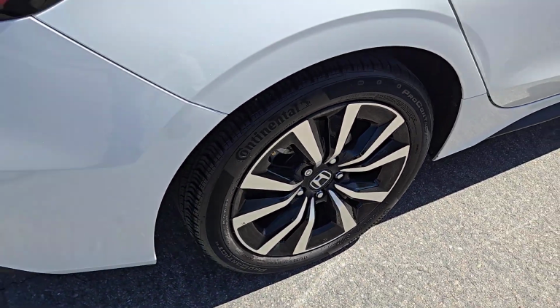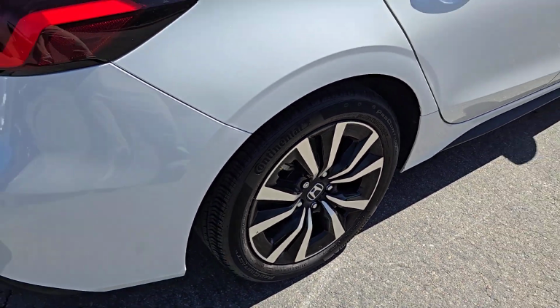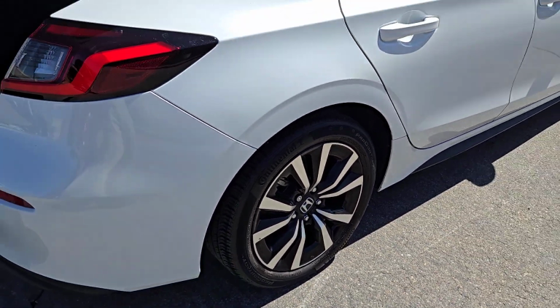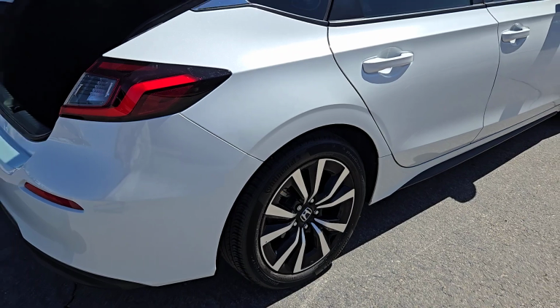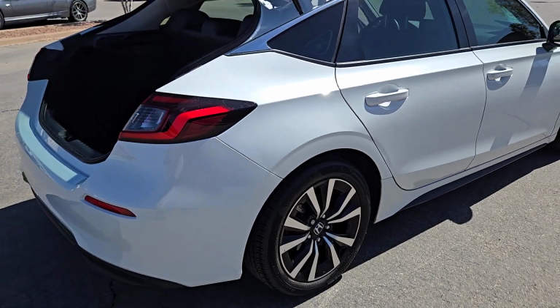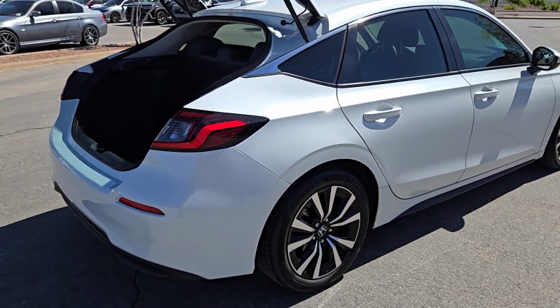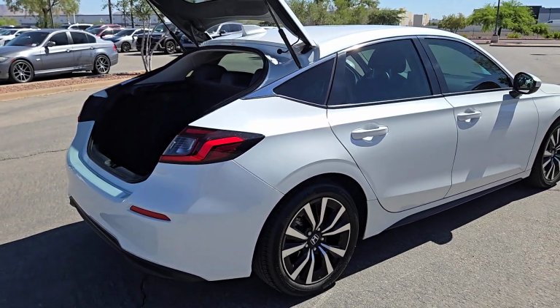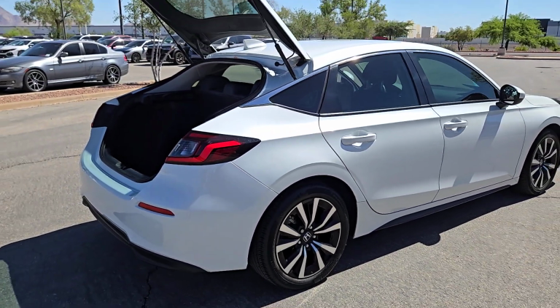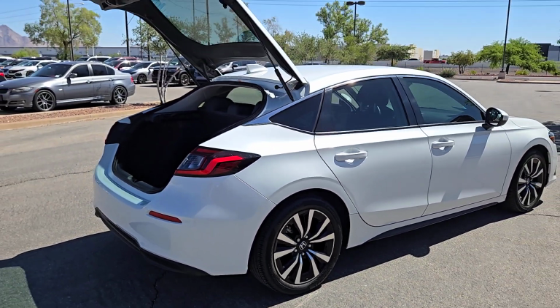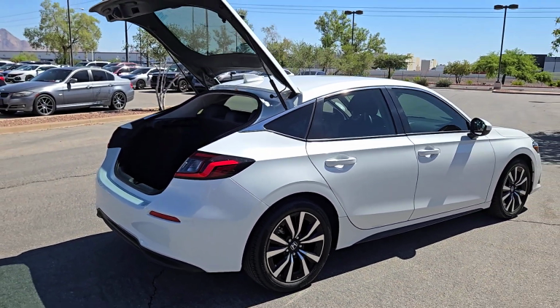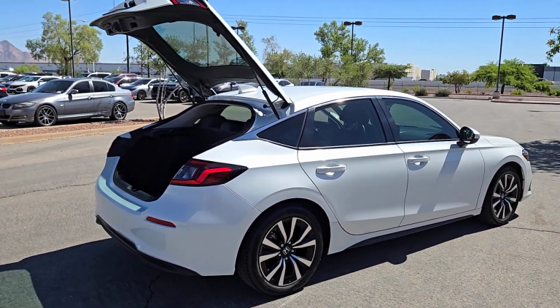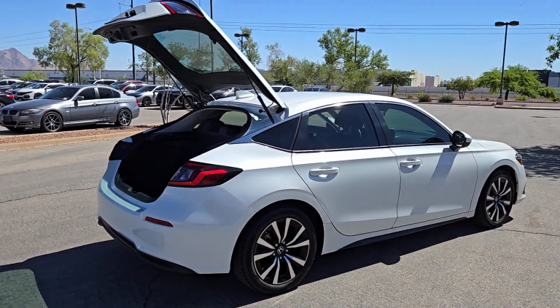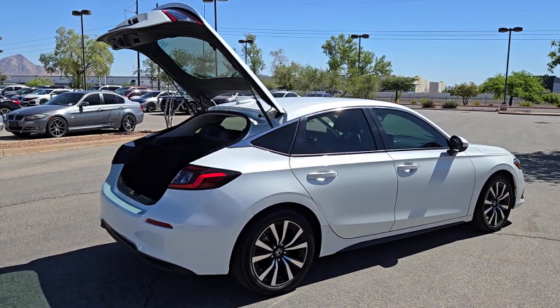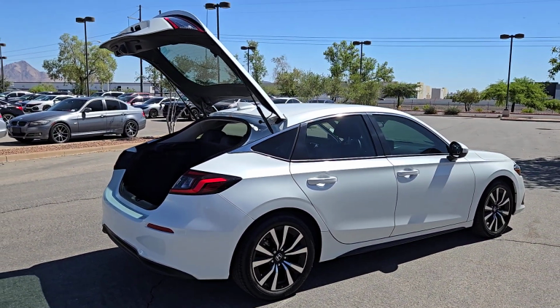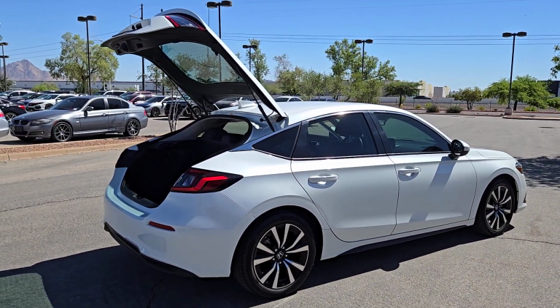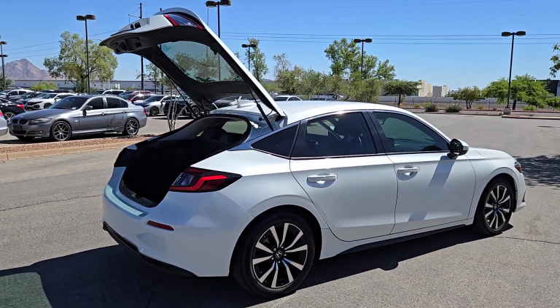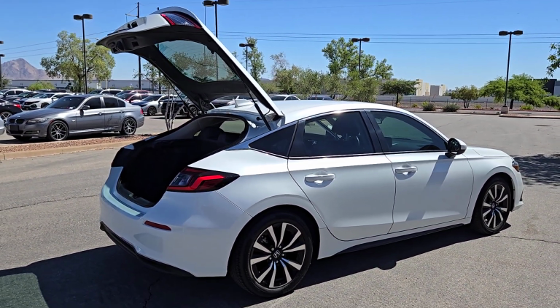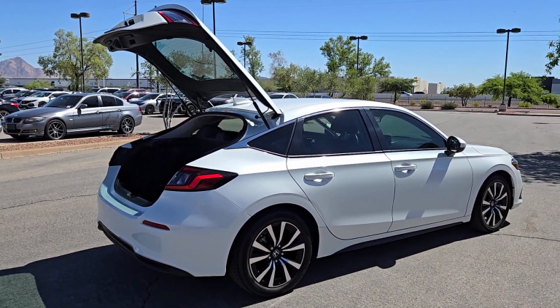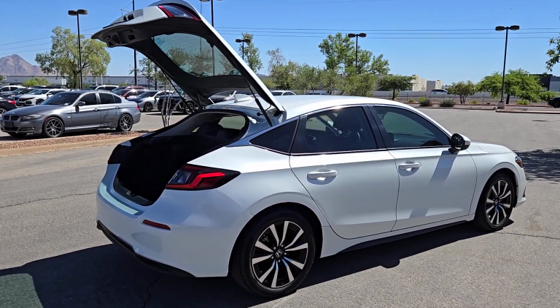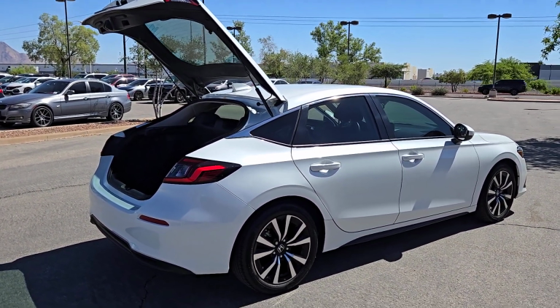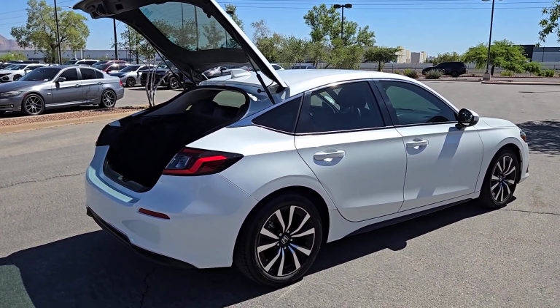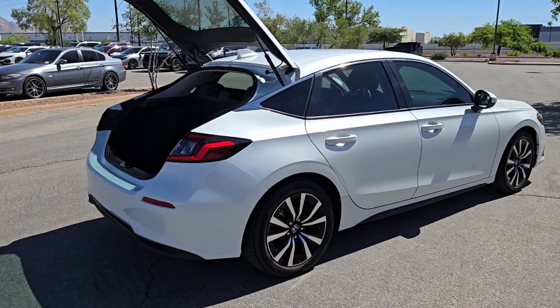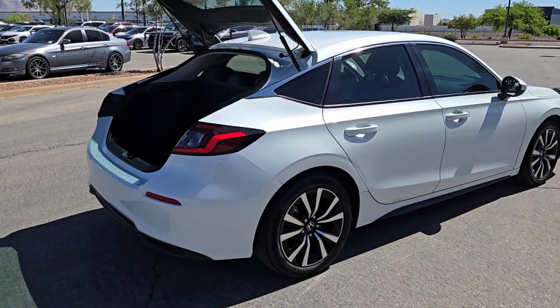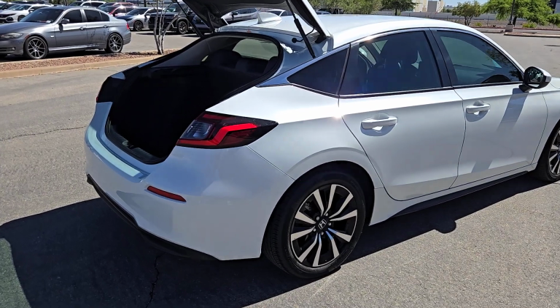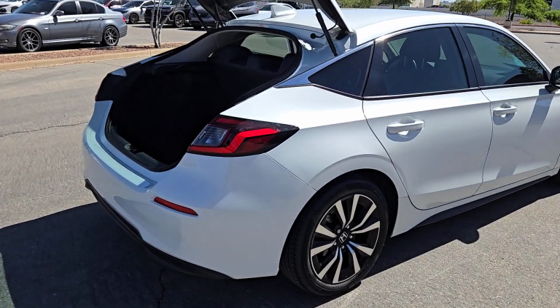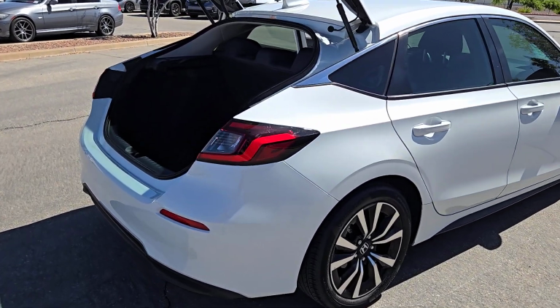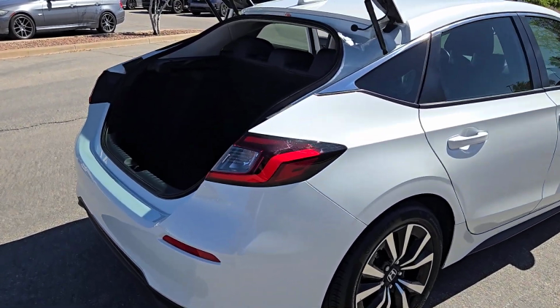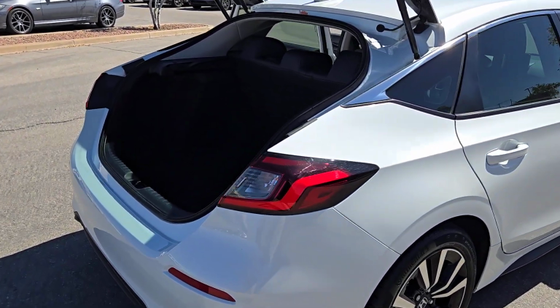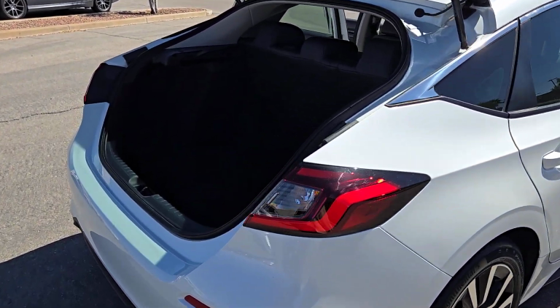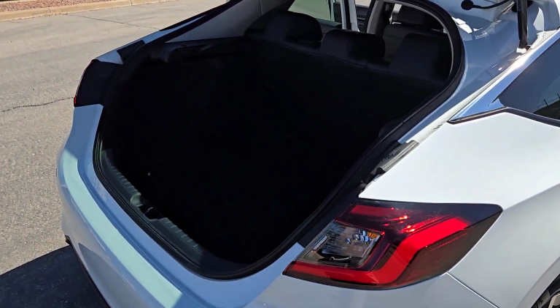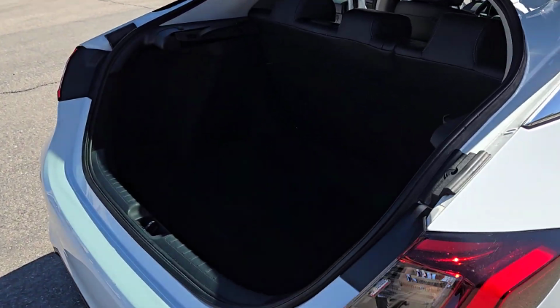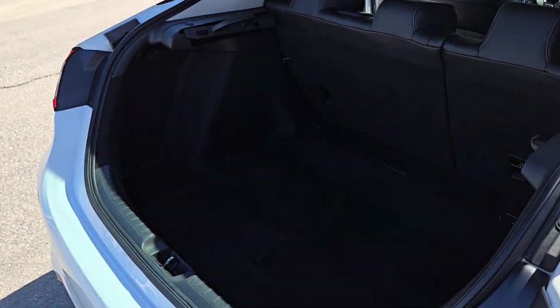You'll fall in love with the Civic Sedan, the practical compact that delivers smooth, responsive, powerful performance, advanced safety technology, refined looks, and industry-leading efficiency.